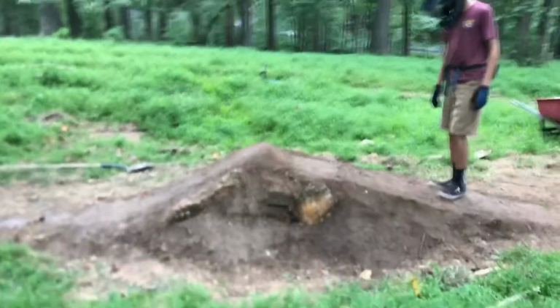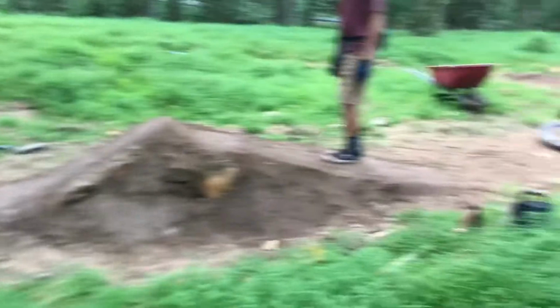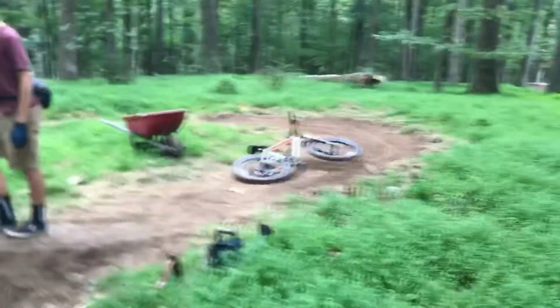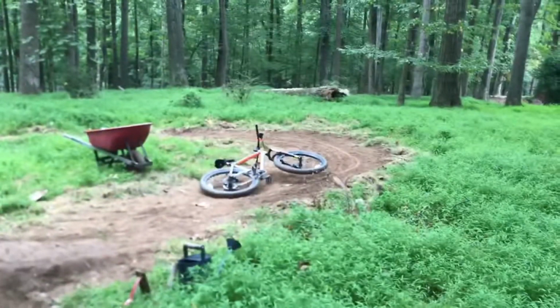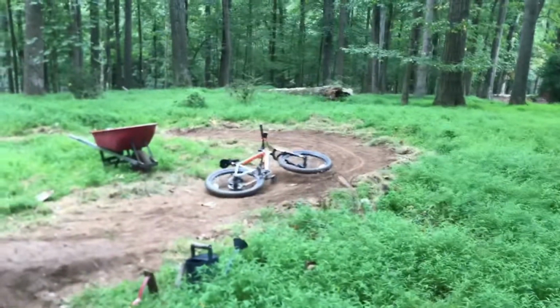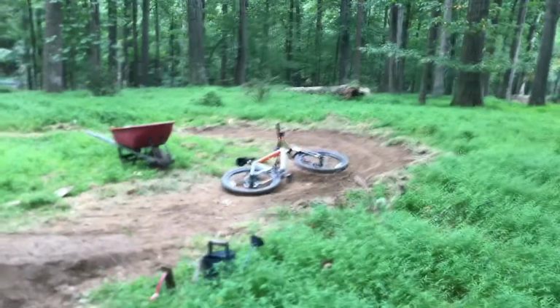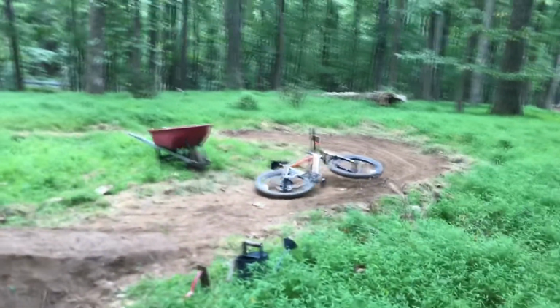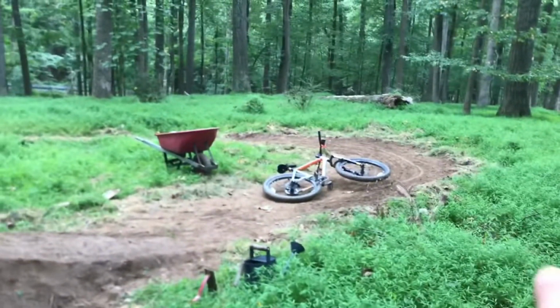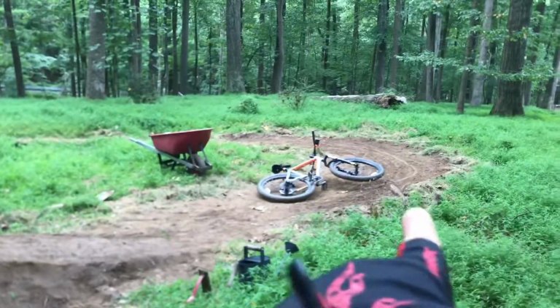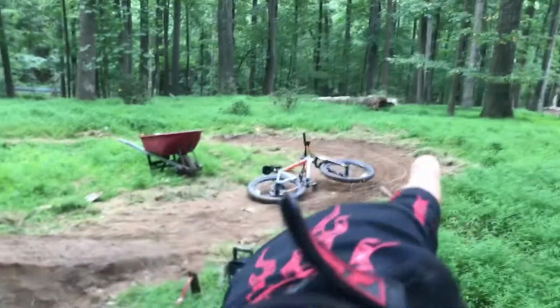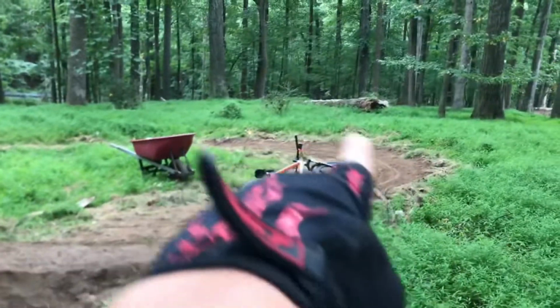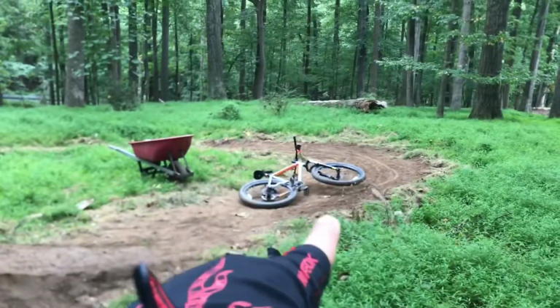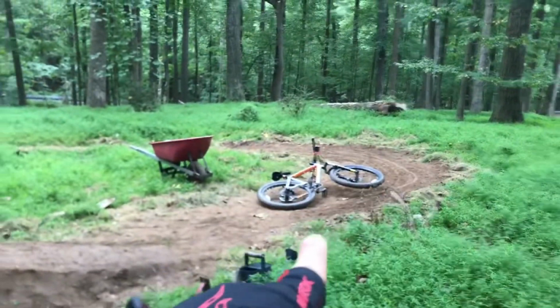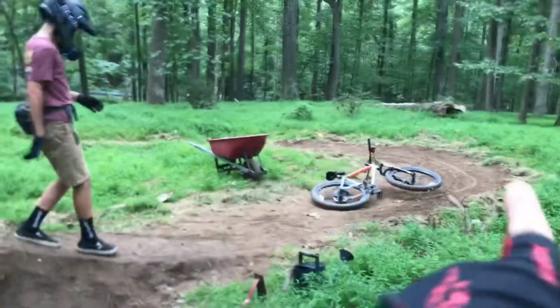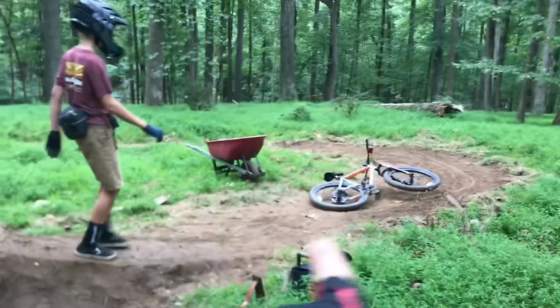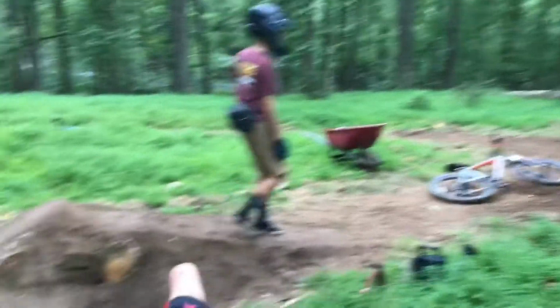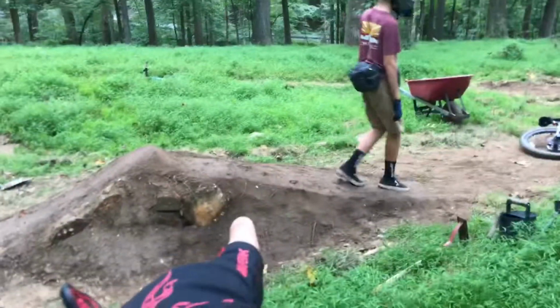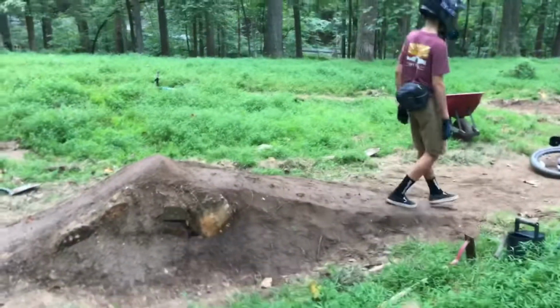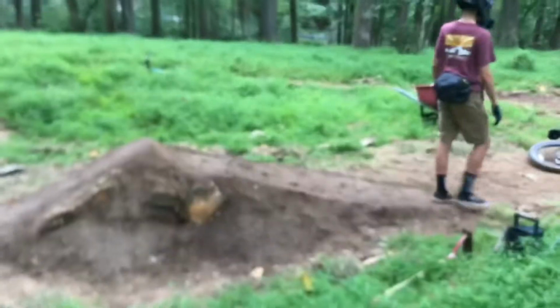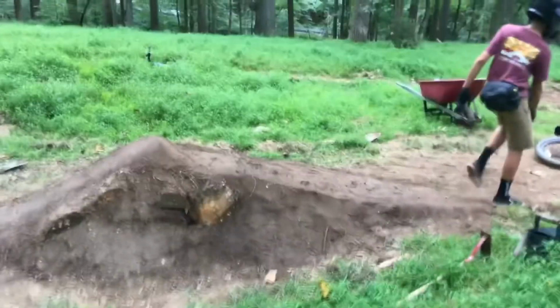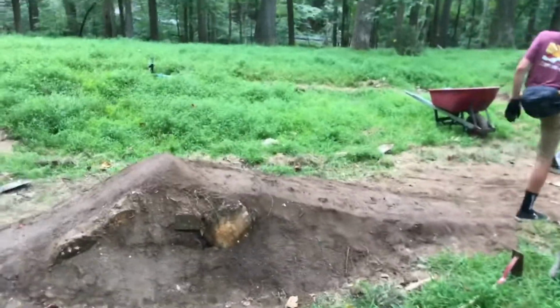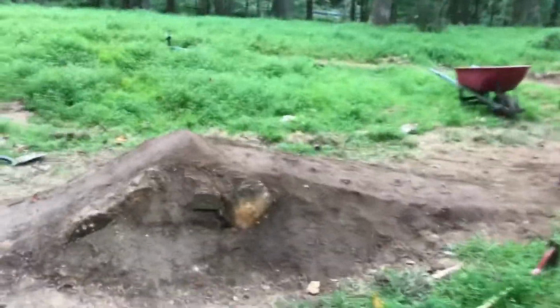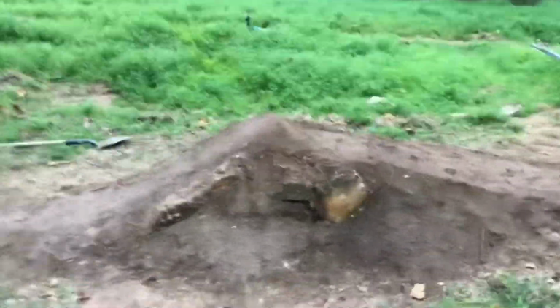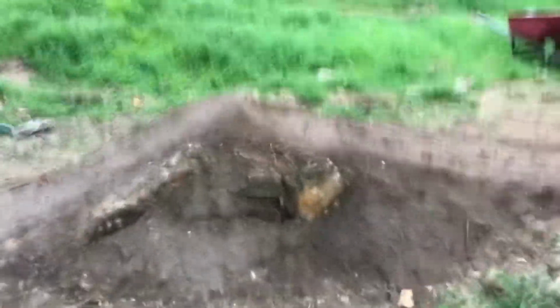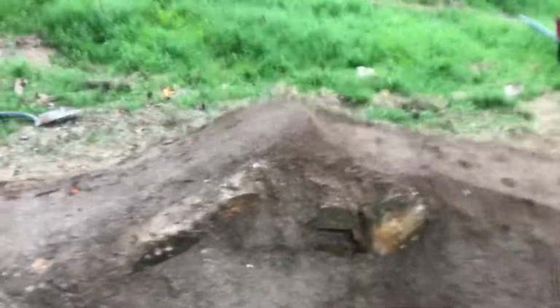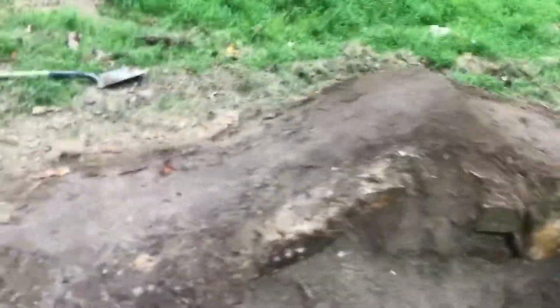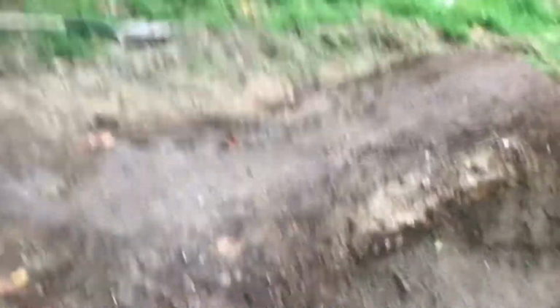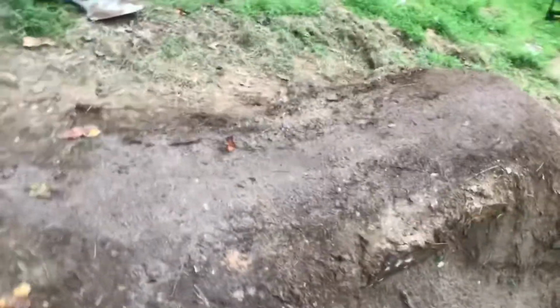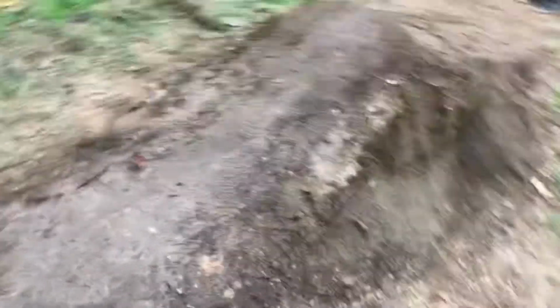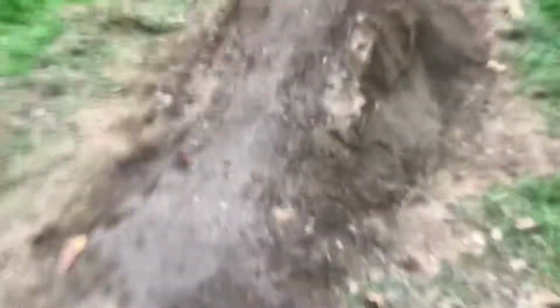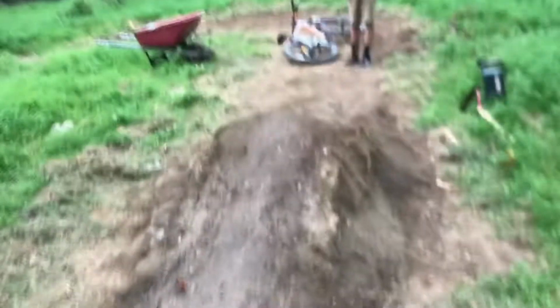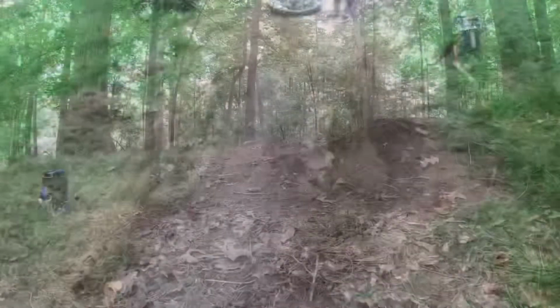At the end it's just kind of a turnaround. We had a berm there going around, but we took all the dirt from that and moved it to the landing to make the landing a little bit smoother. That's pretty much it. Now let's see how much fun it is to session this bad boy.